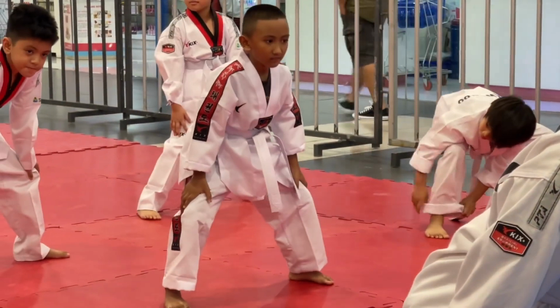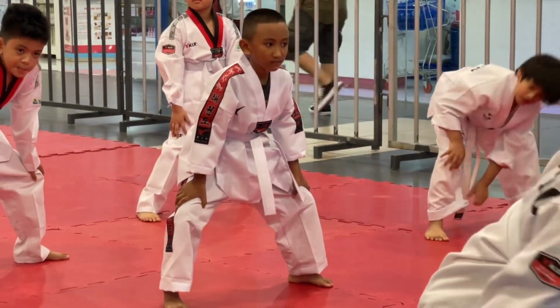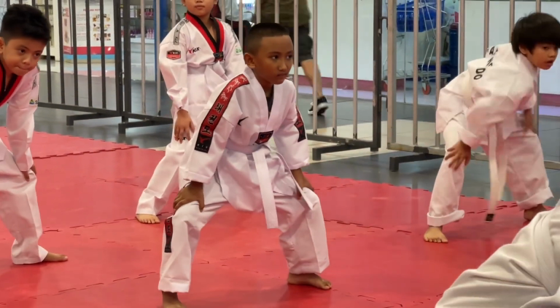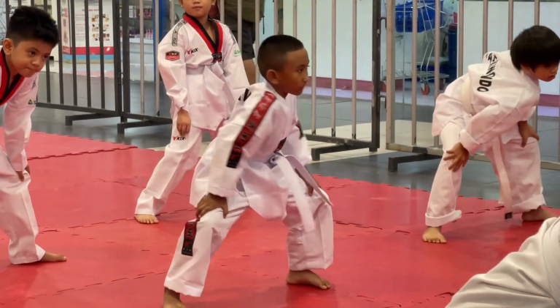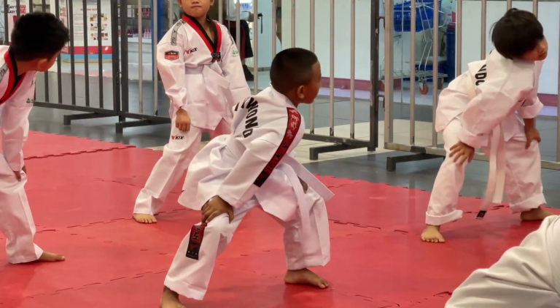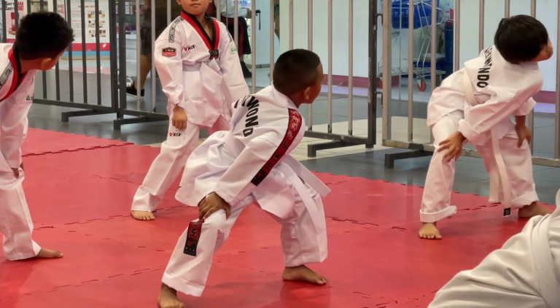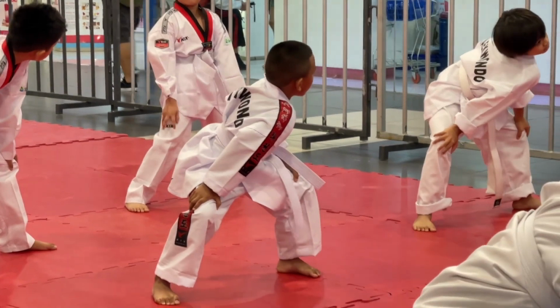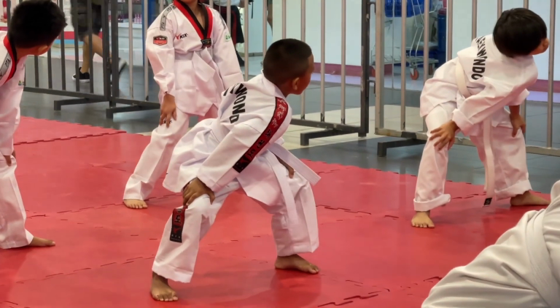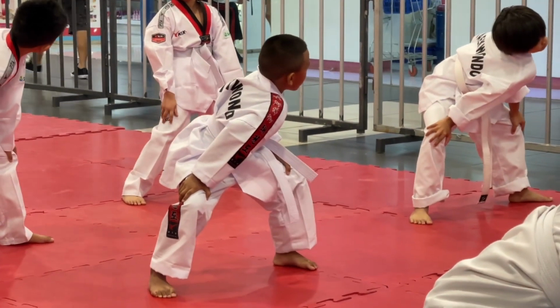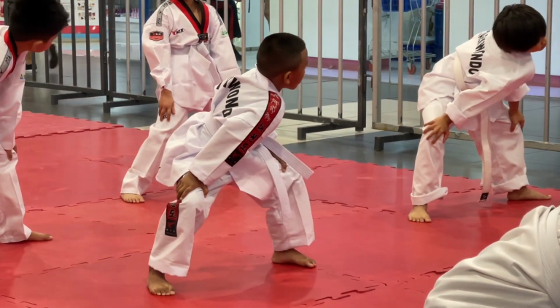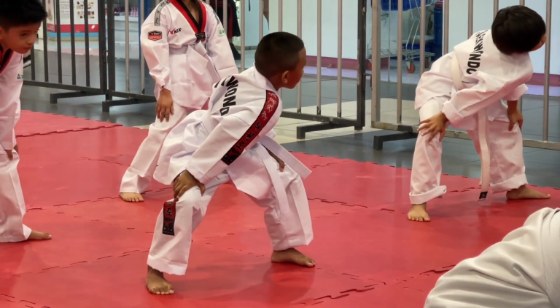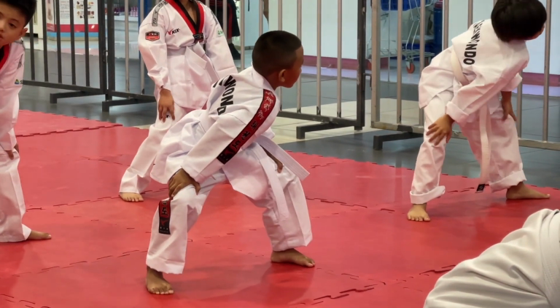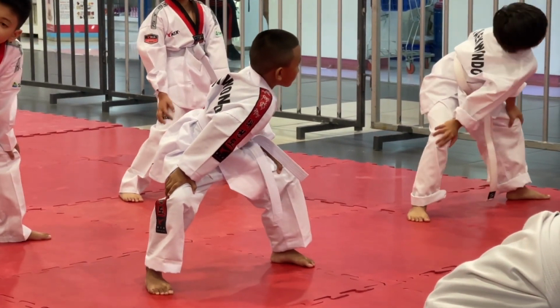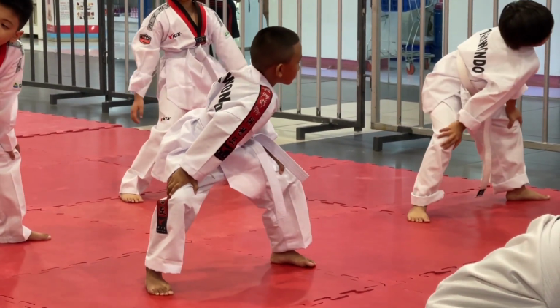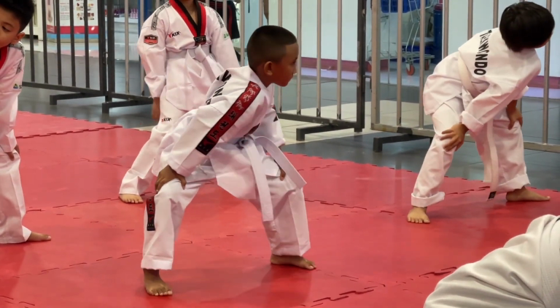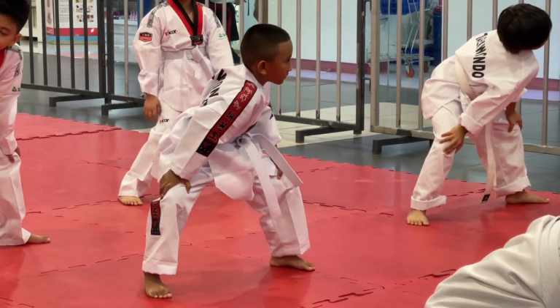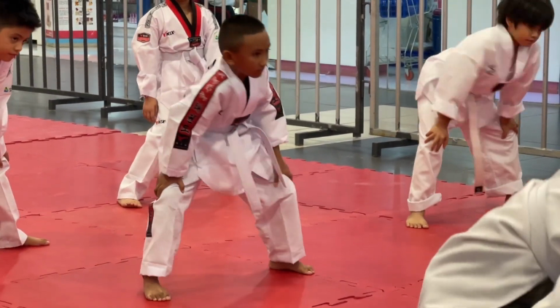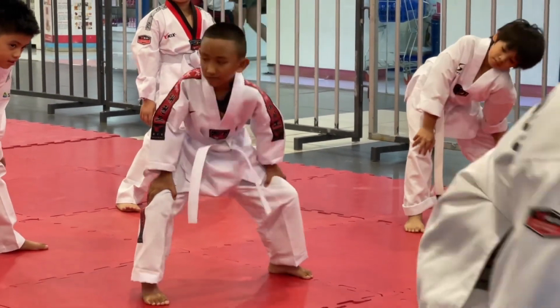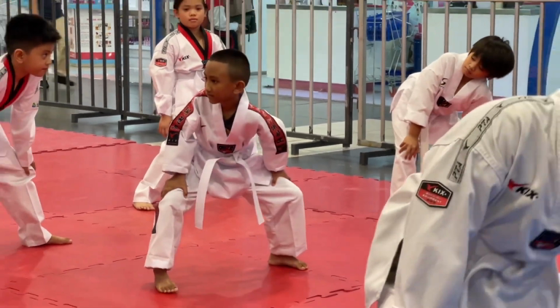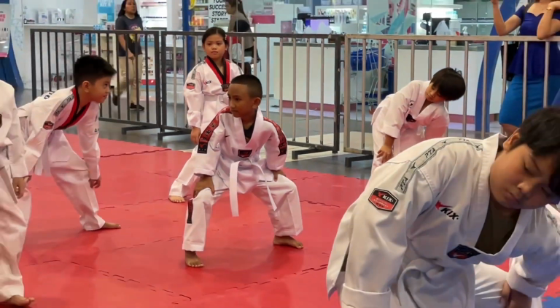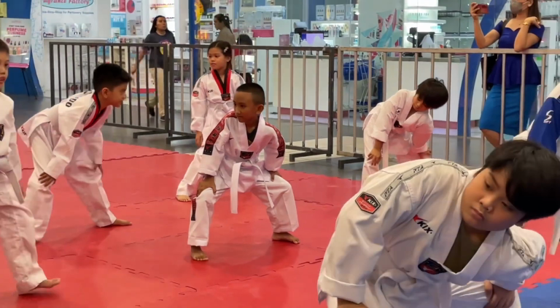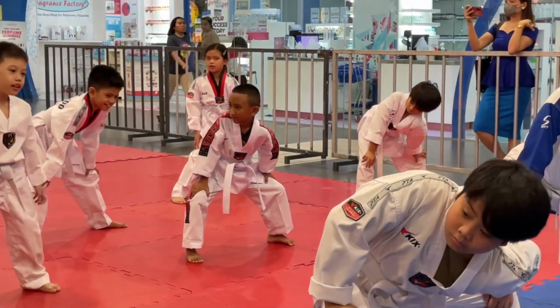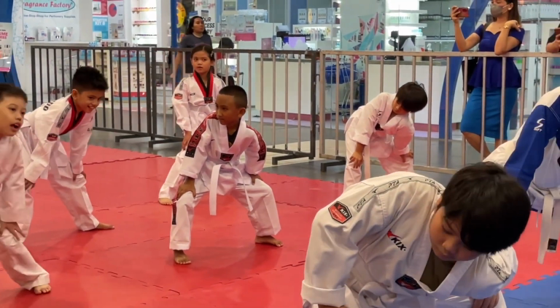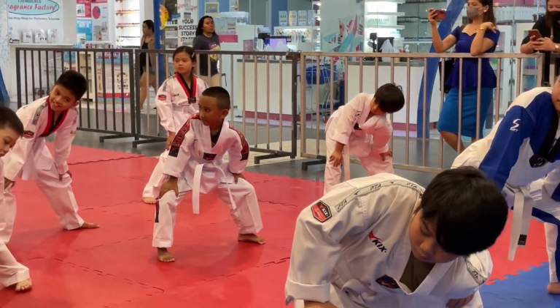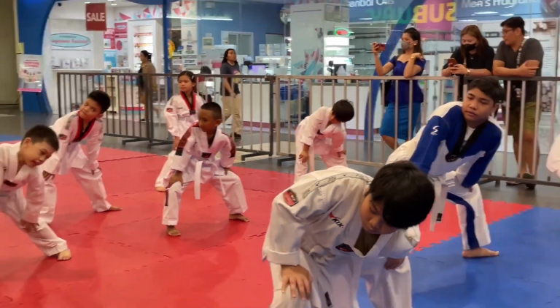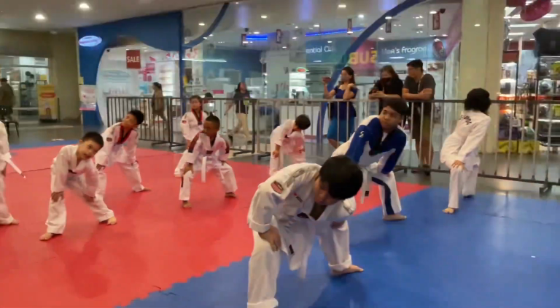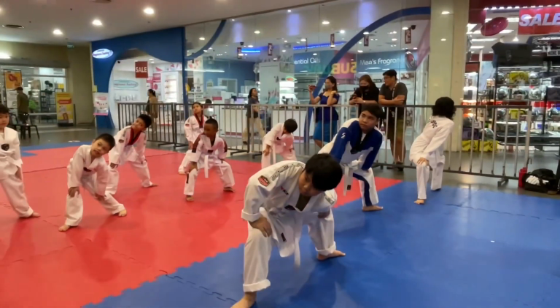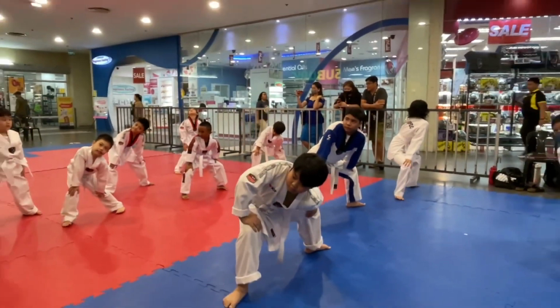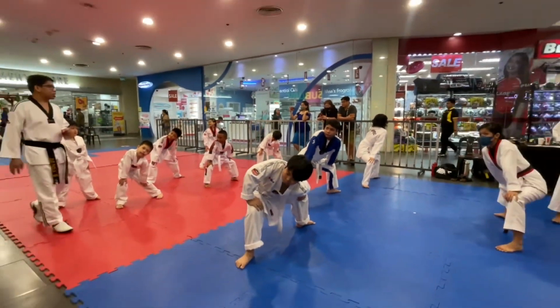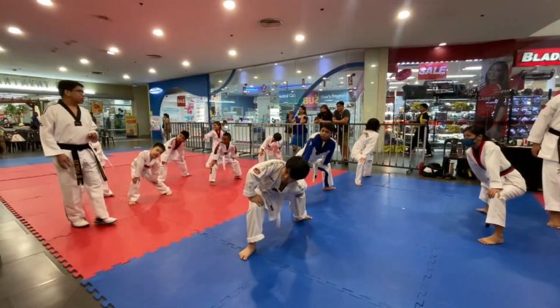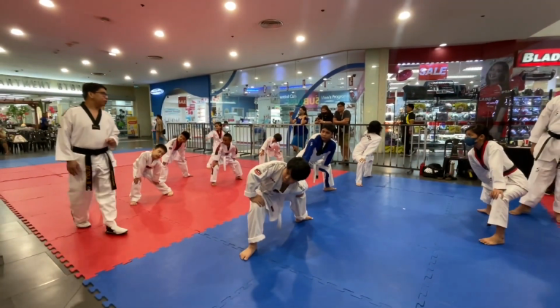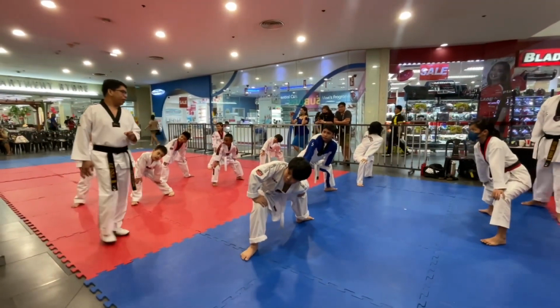Yeah. One, two, three, four, five, six, seven, eight. Every side. One, two, three, four, five, six, seven, eight.